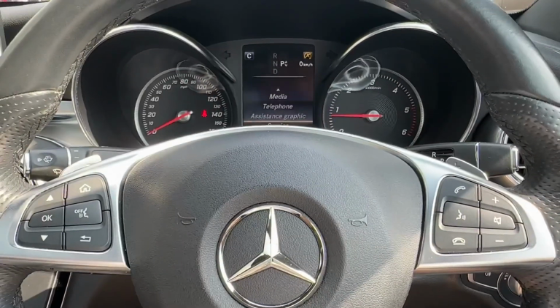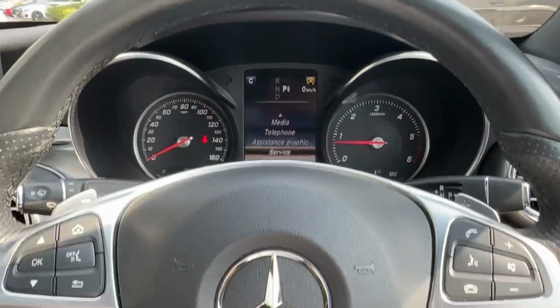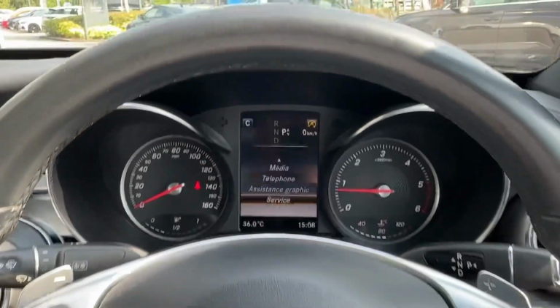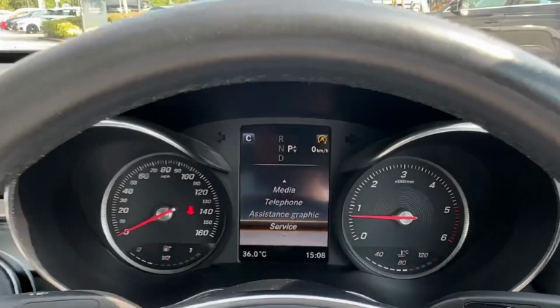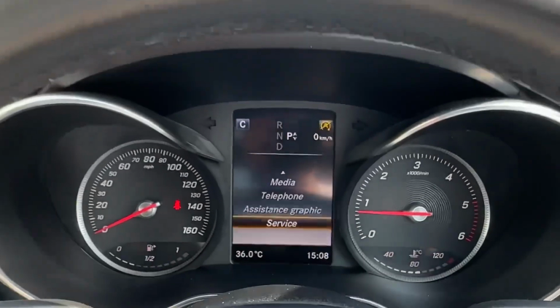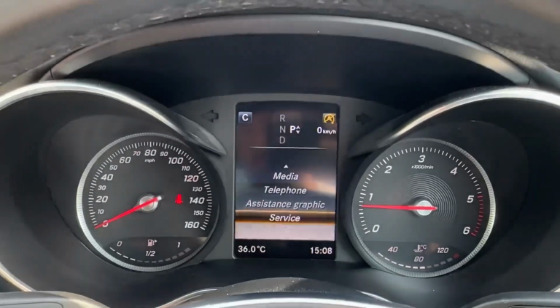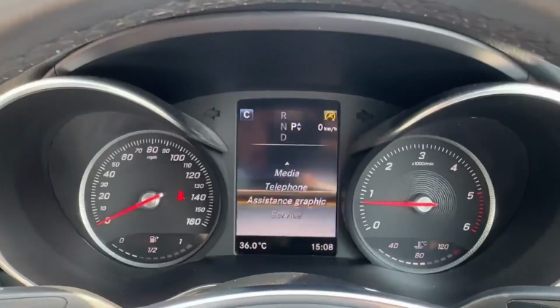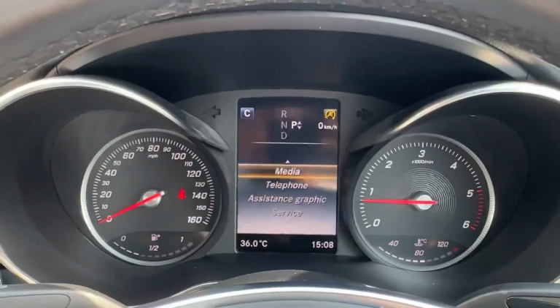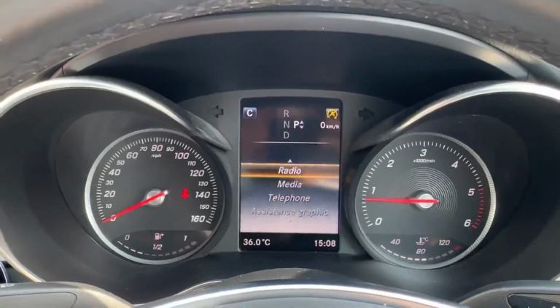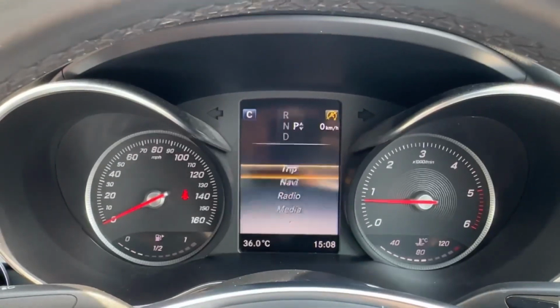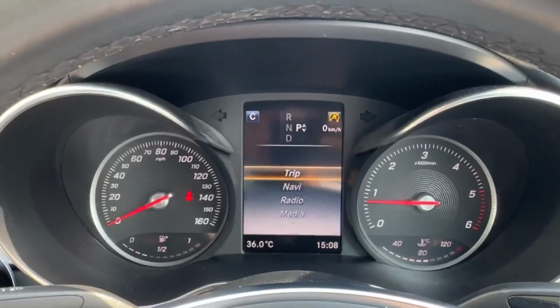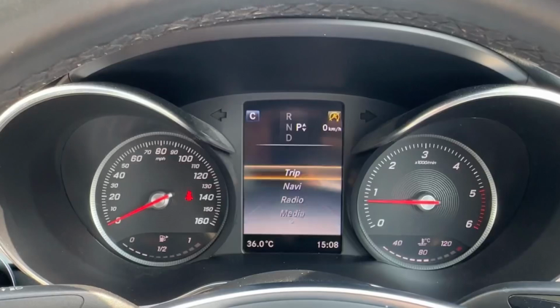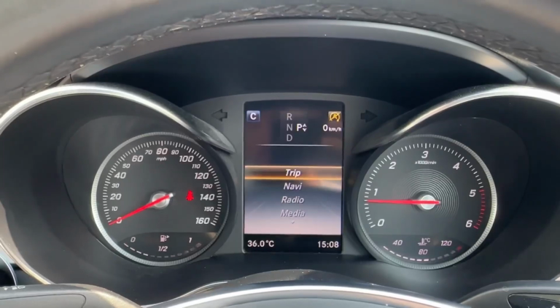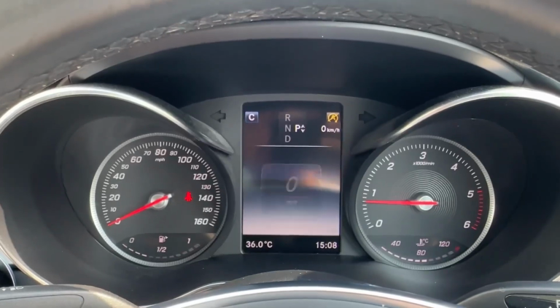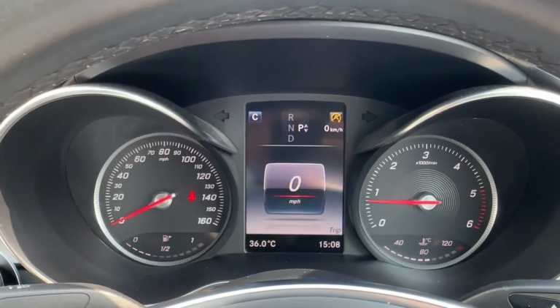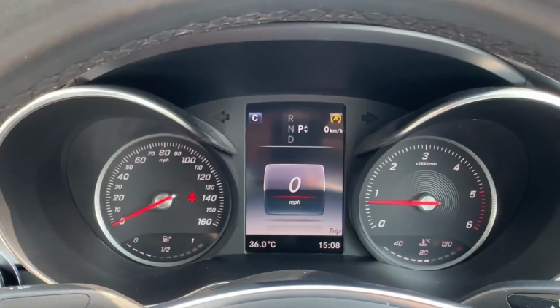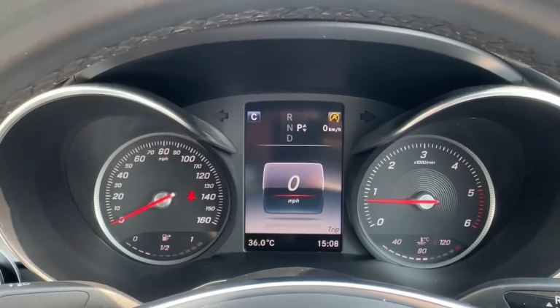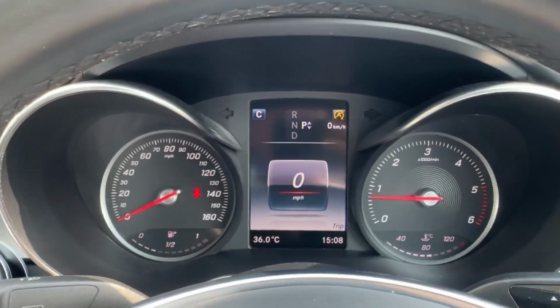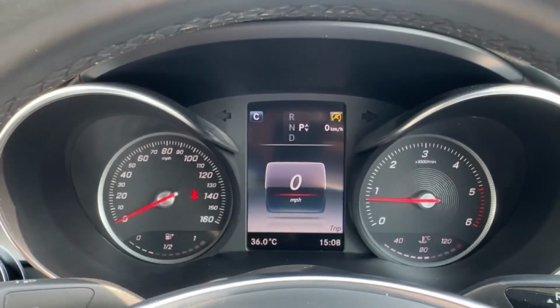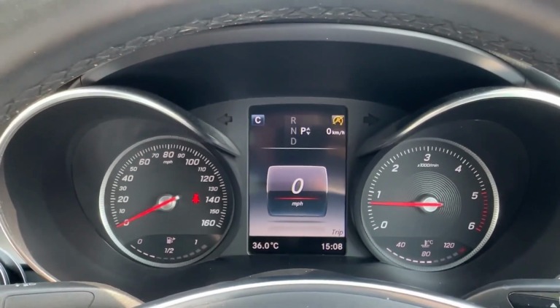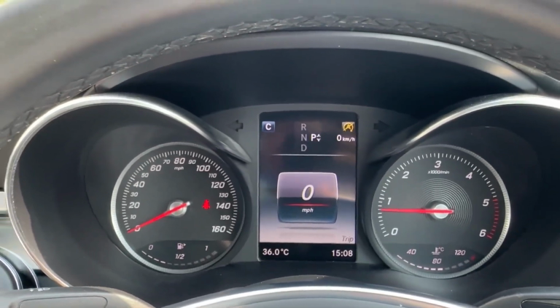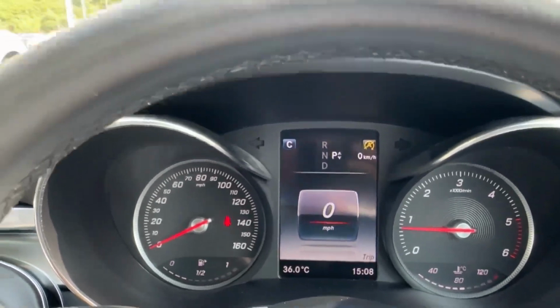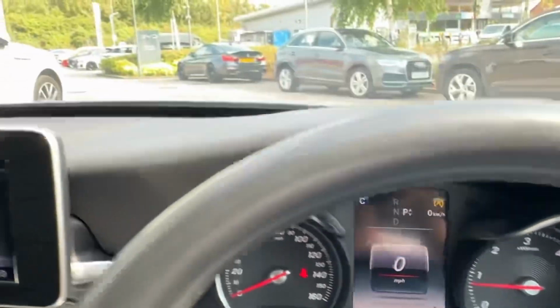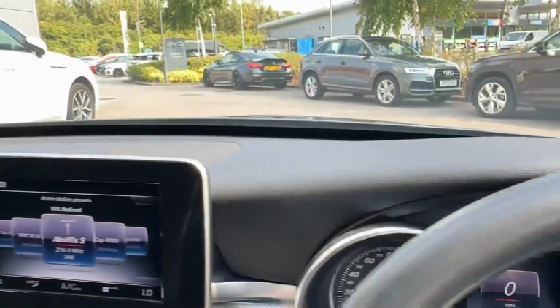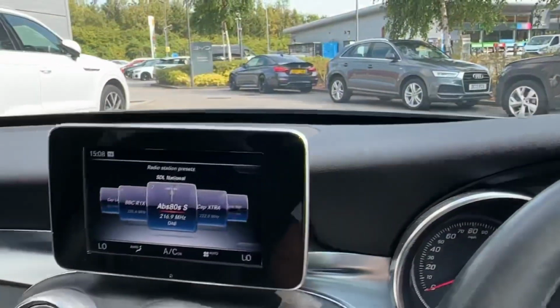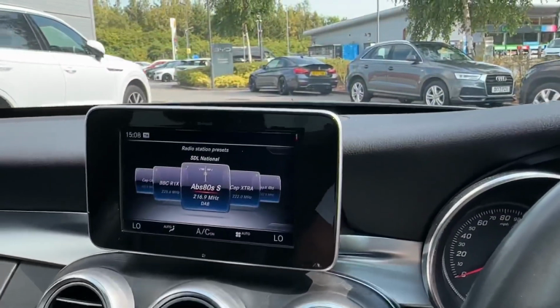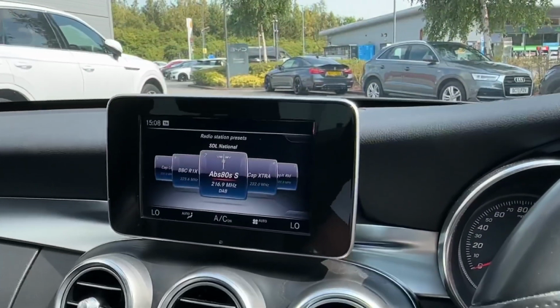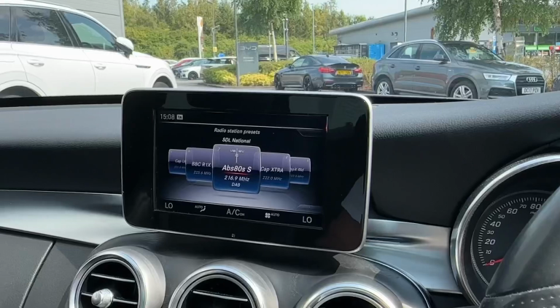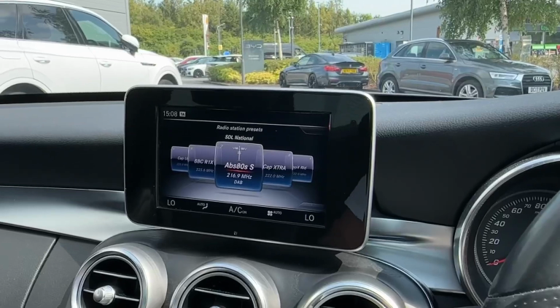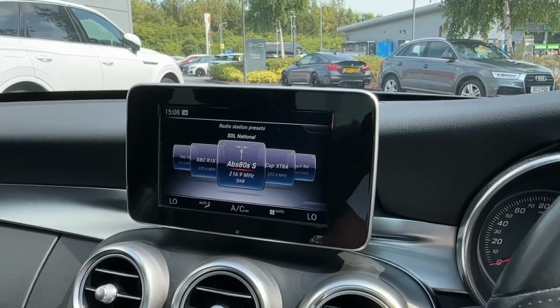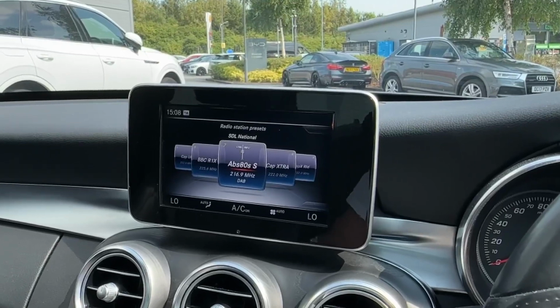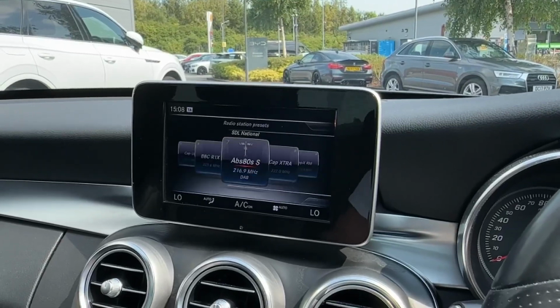The driver will also enjoy this leather-wrapped multifunction steering wheel, operating the colour TFT screen up ahead. There's various trip information on offer, such as speedometer, to complement the analogue dials, and also a floating command system.